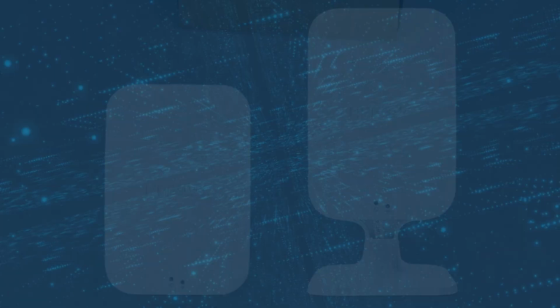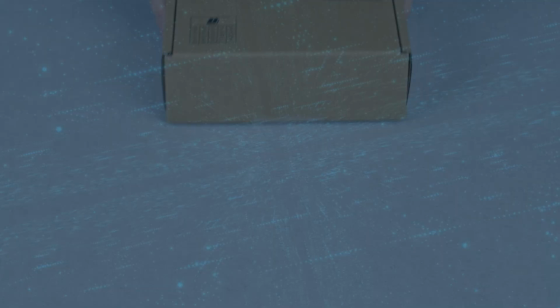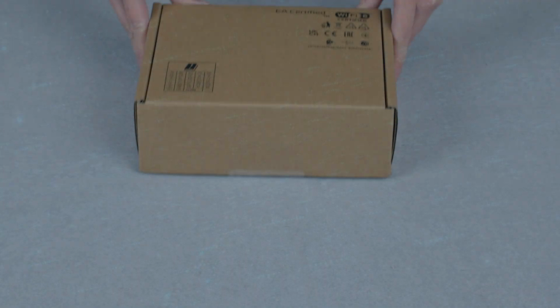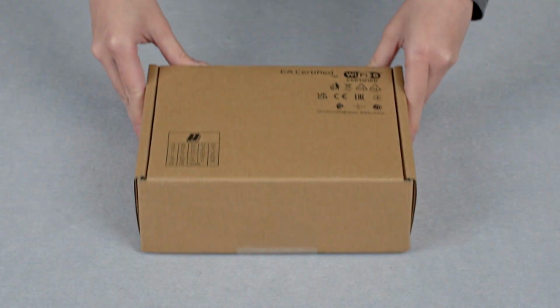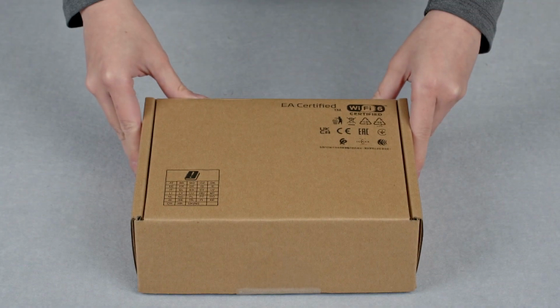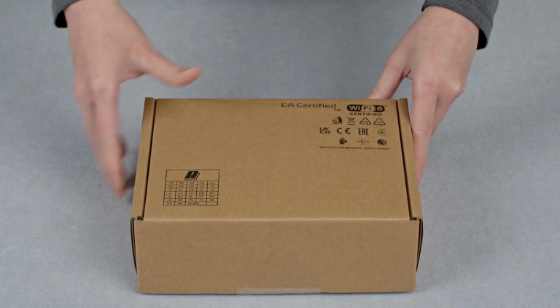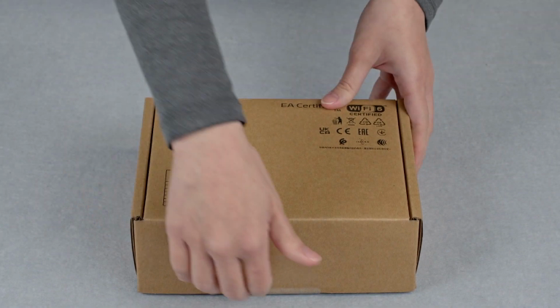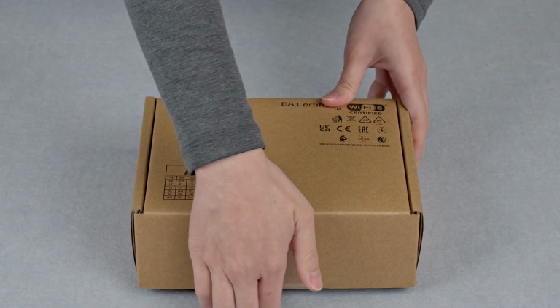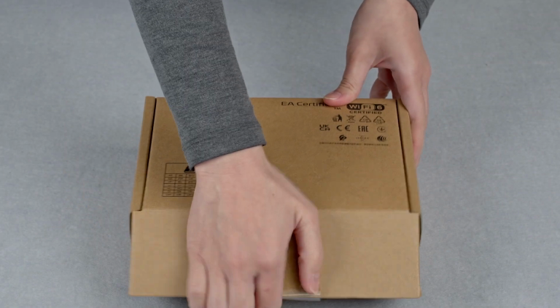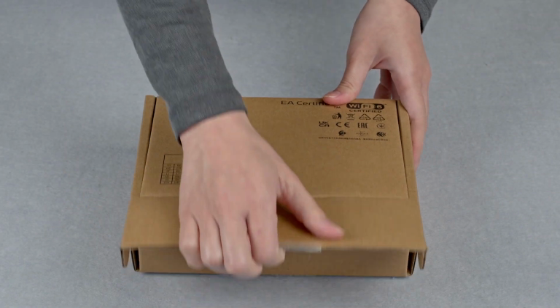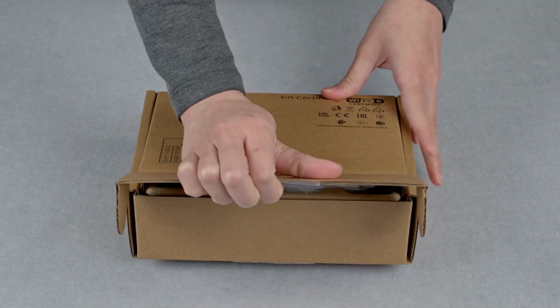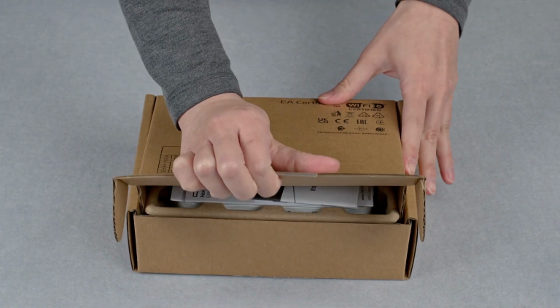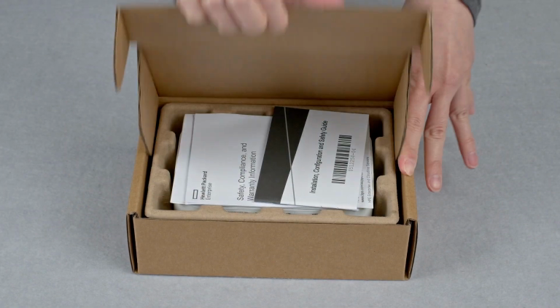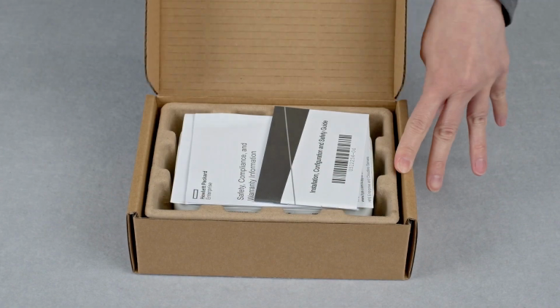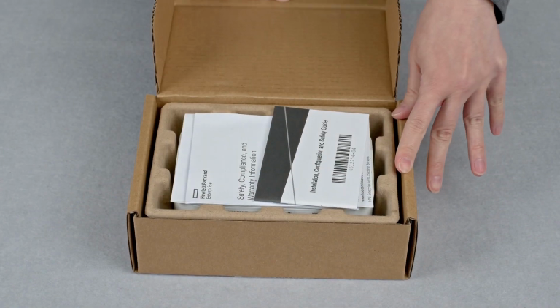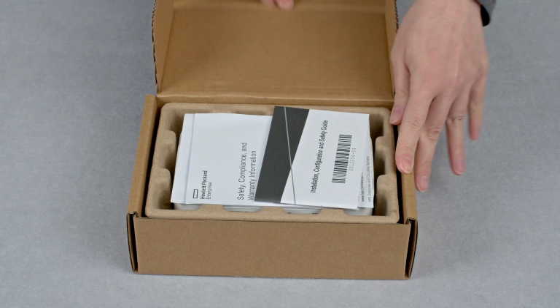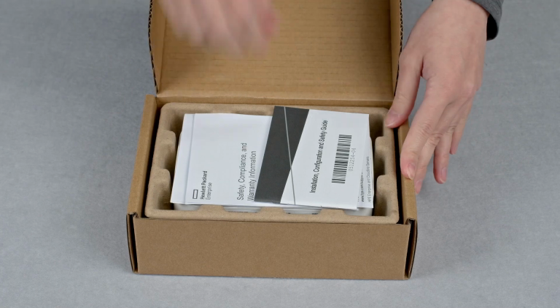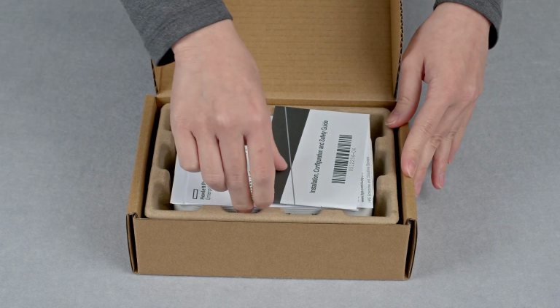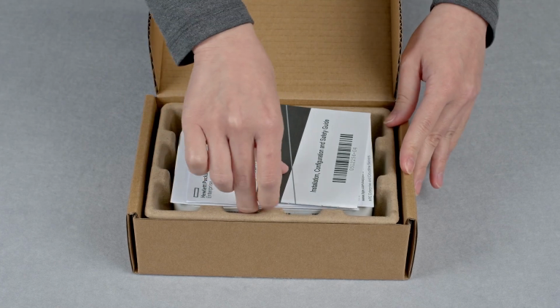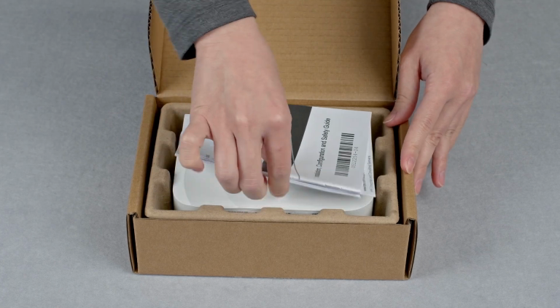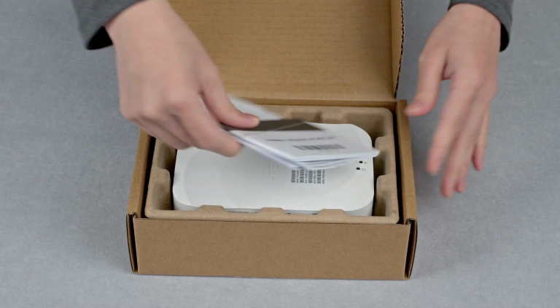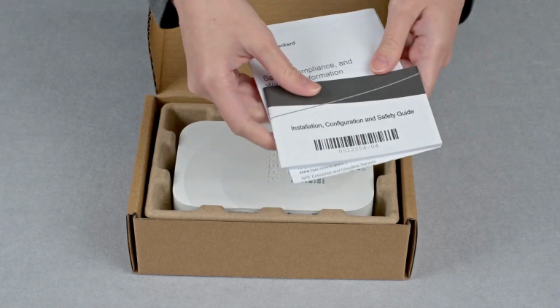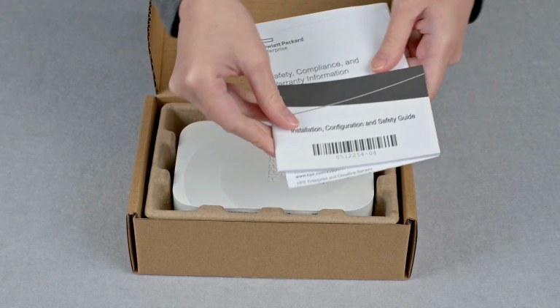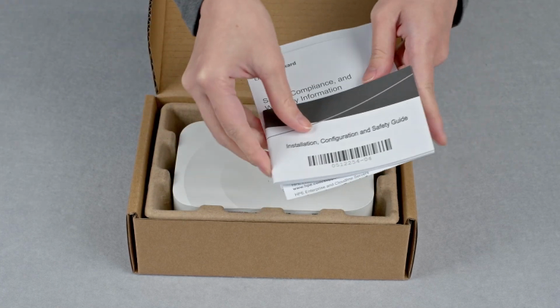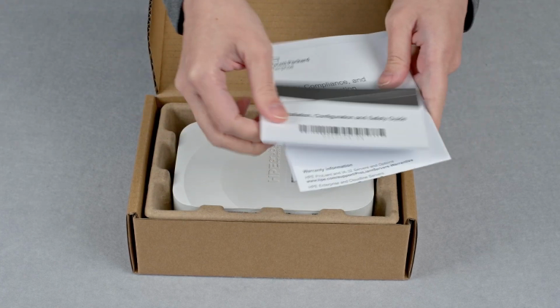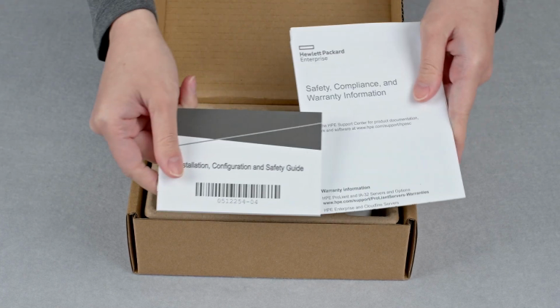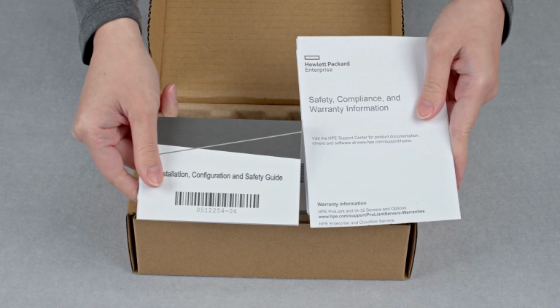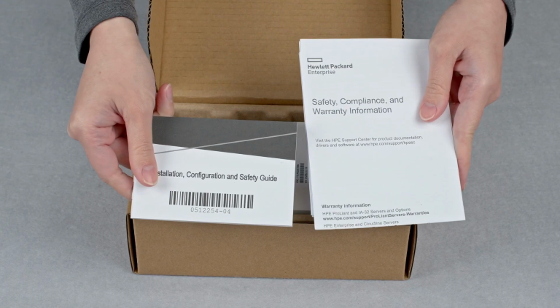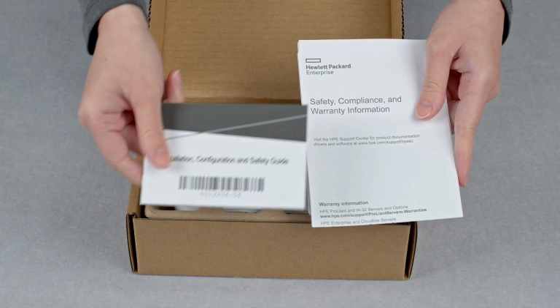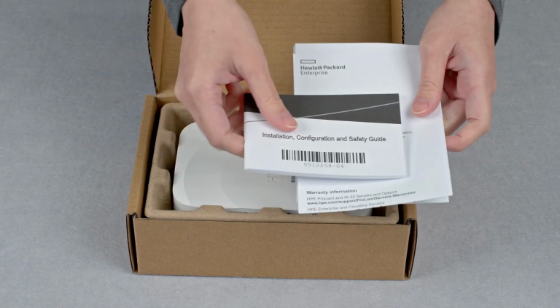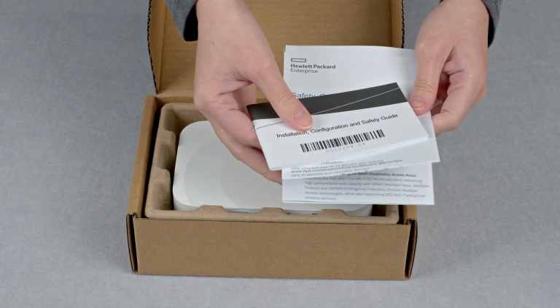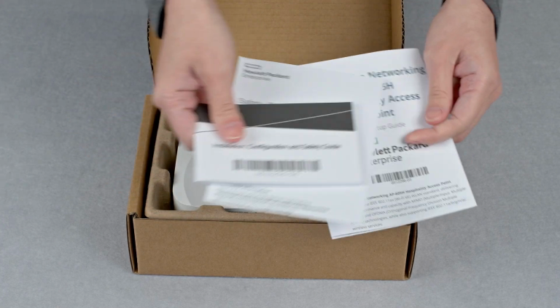Let's get straight to the unboxing. Here you have your installation, configuration and safety guide, compliance and warranty documentation, and the startup guide.